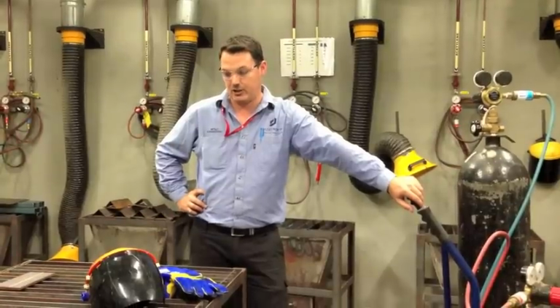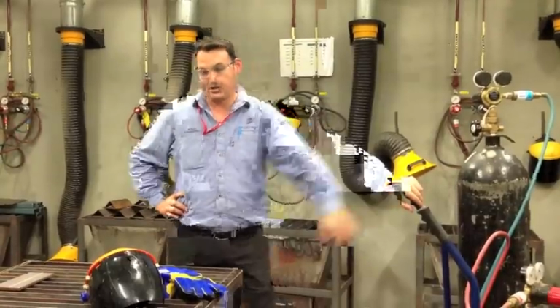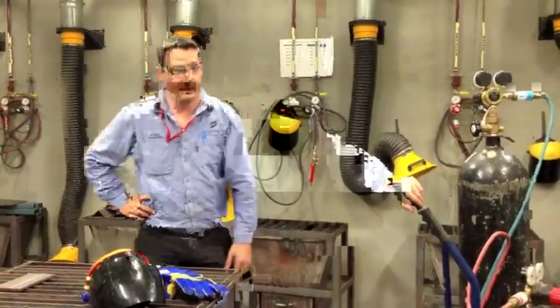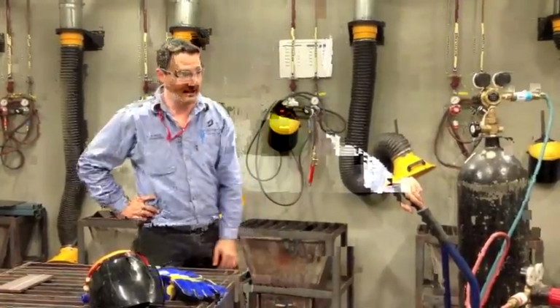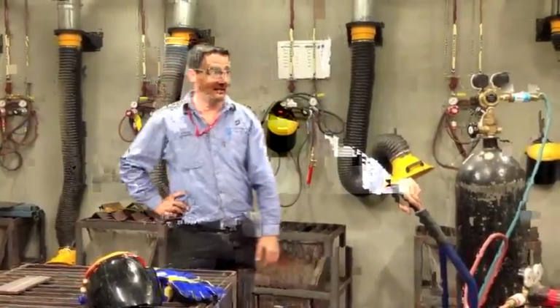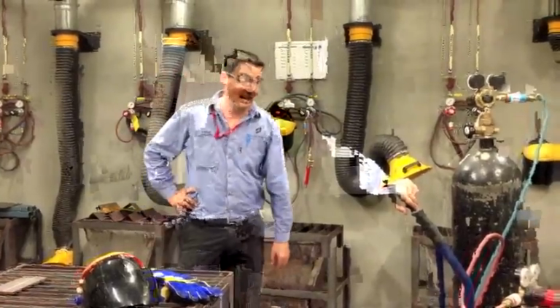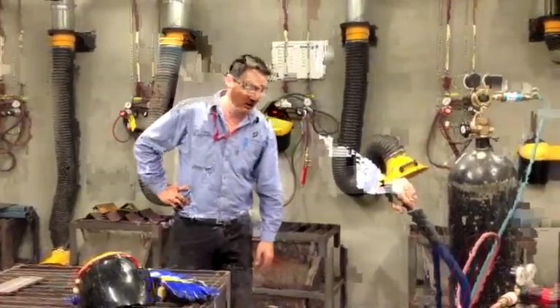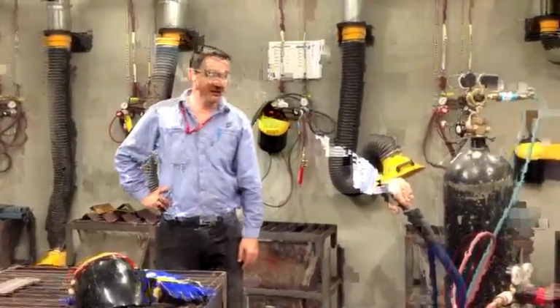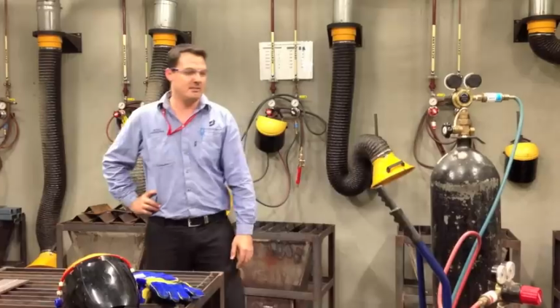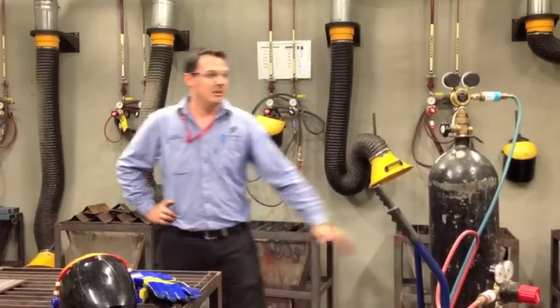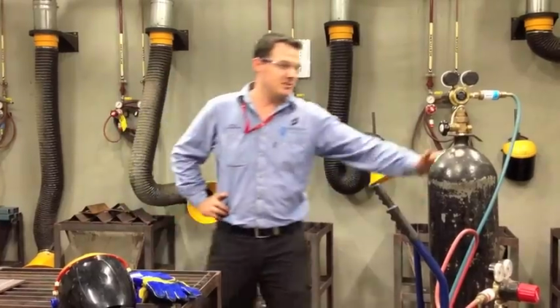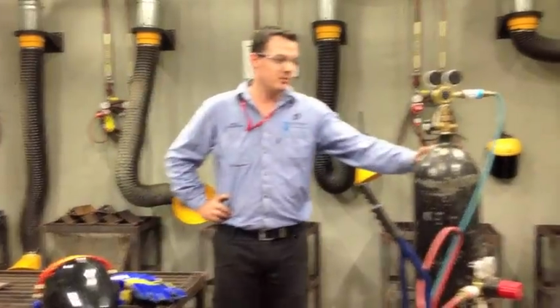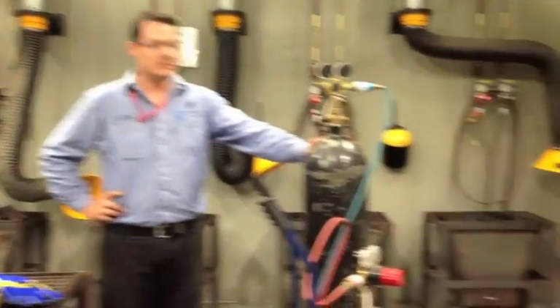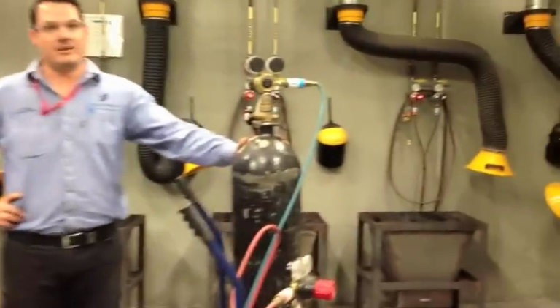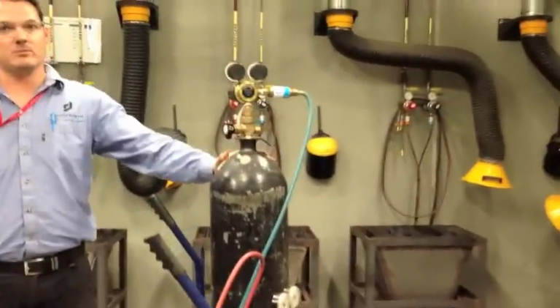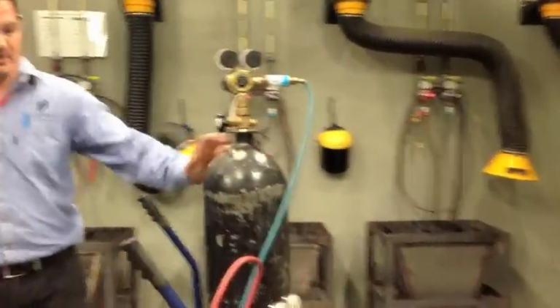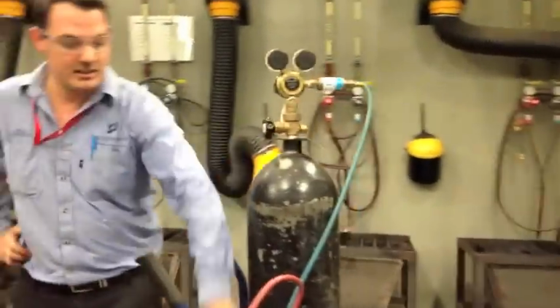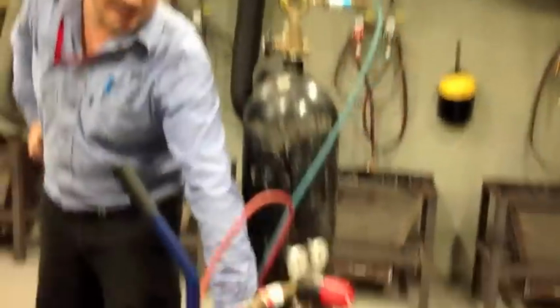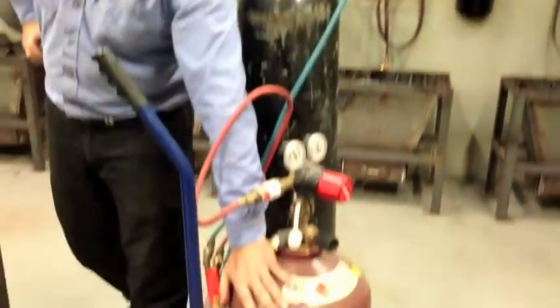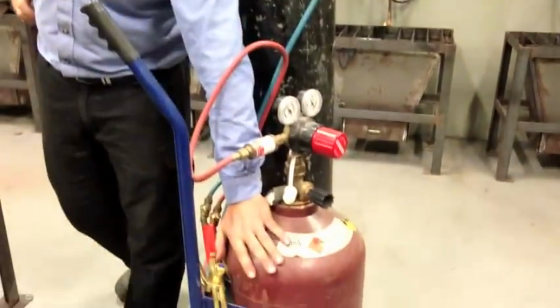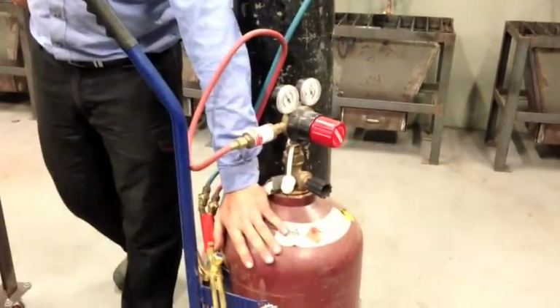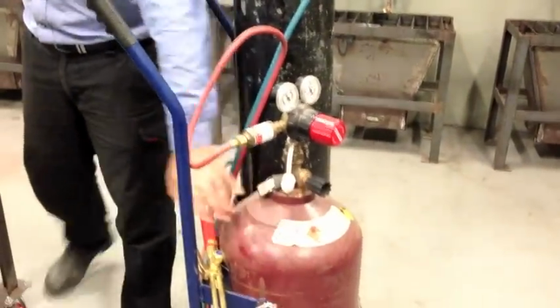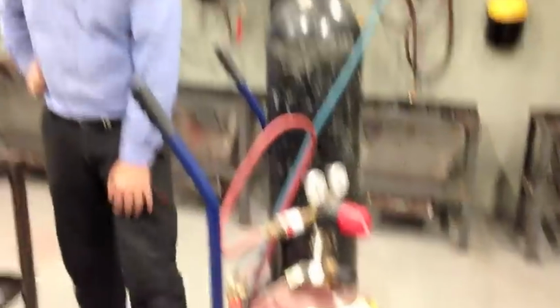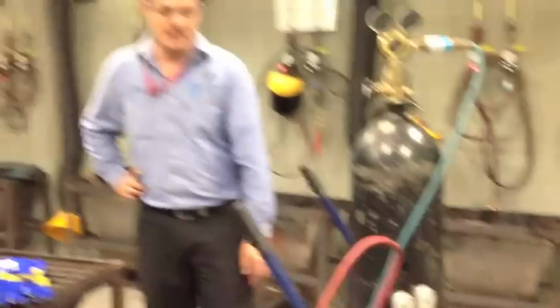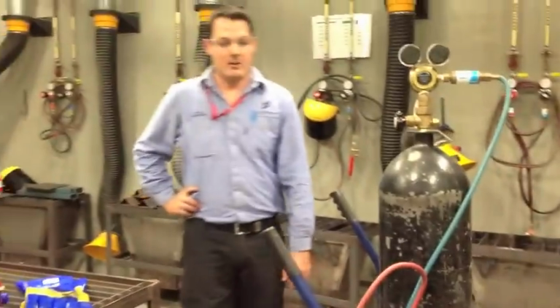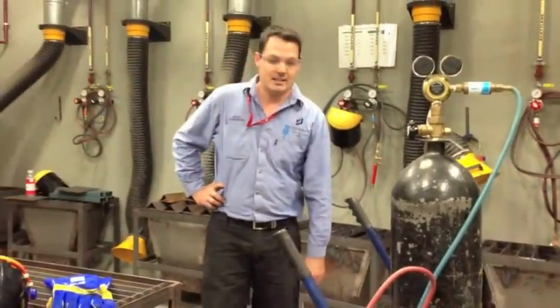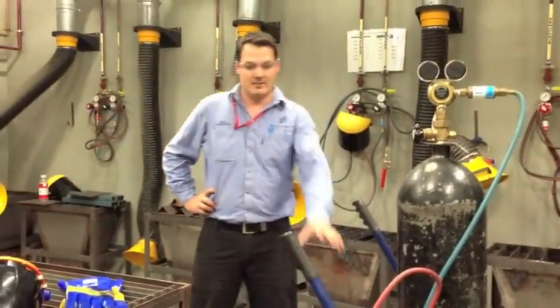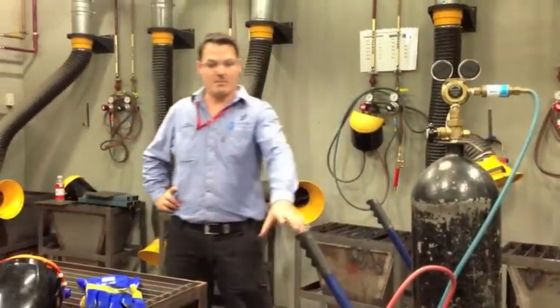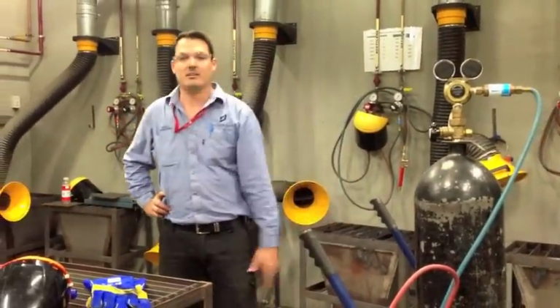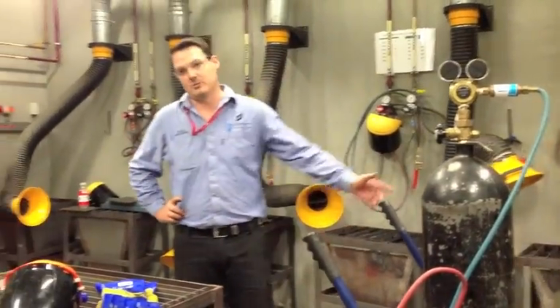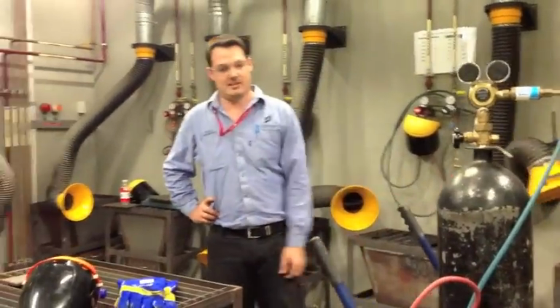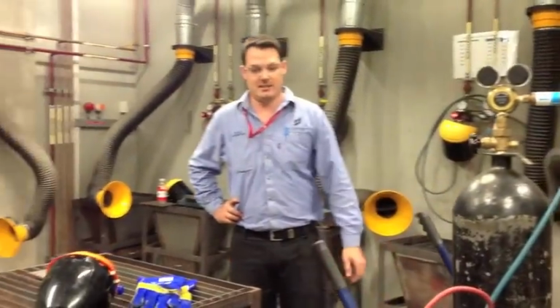First things first — safety. These things are quite dangerous. The oxygen bottle is not flammable. However, the acetylene bottle is highly flammable. That one there, if that went bang, we wouldn't be standing here today.